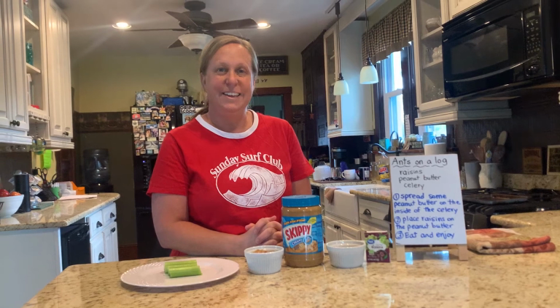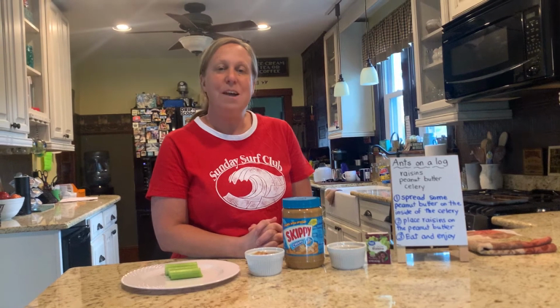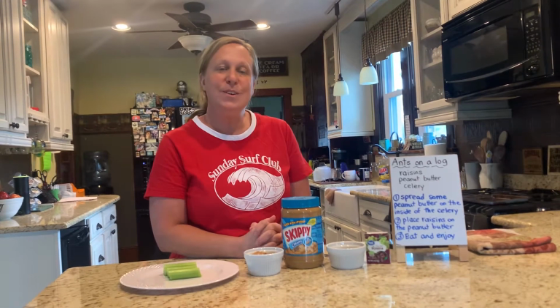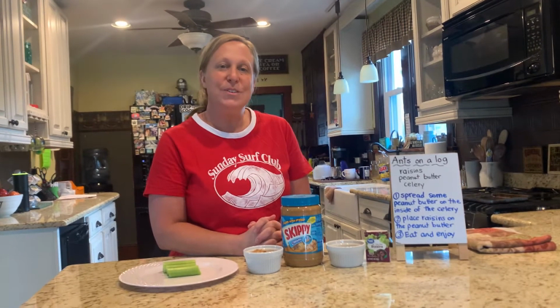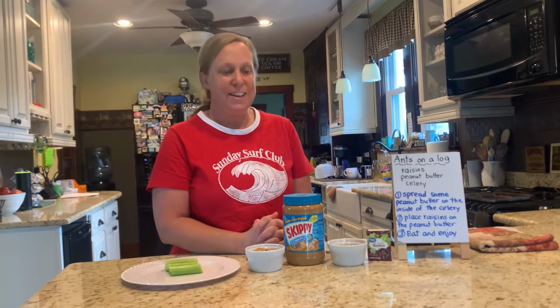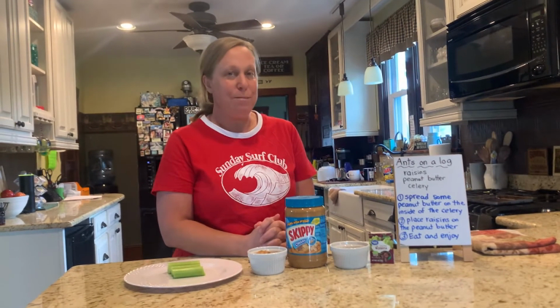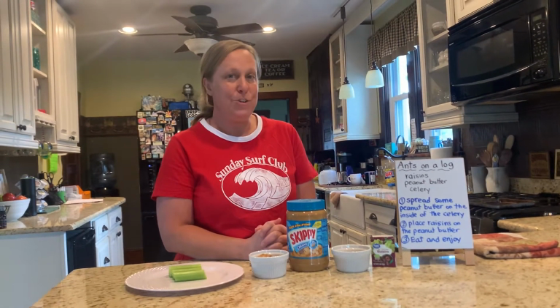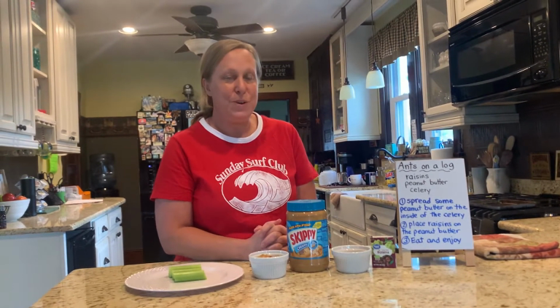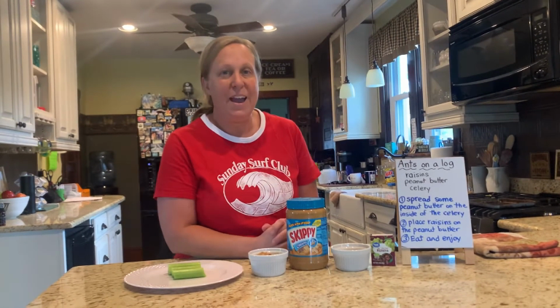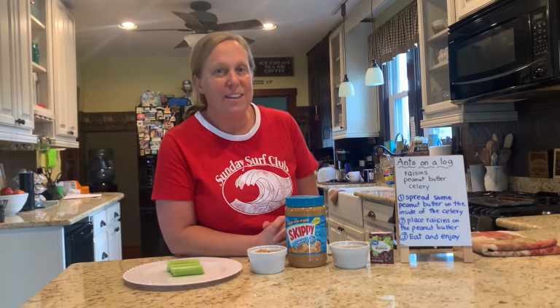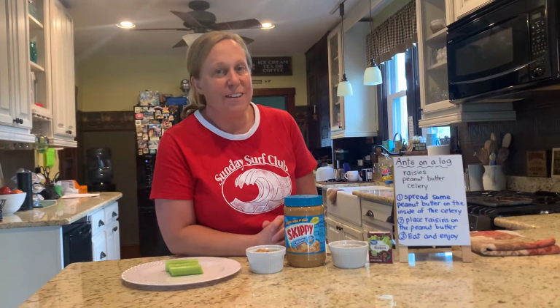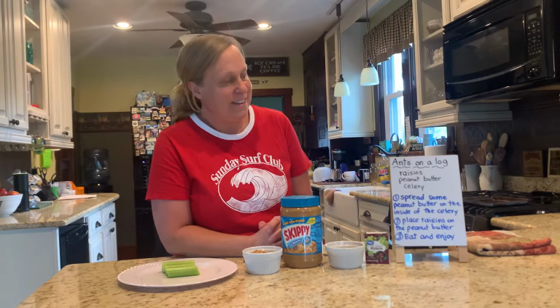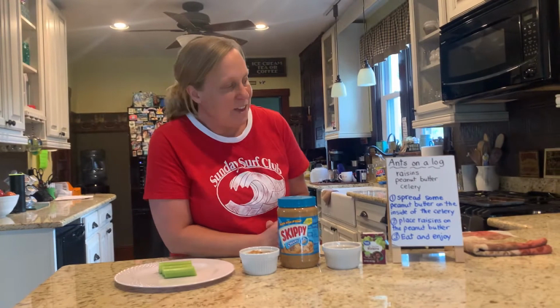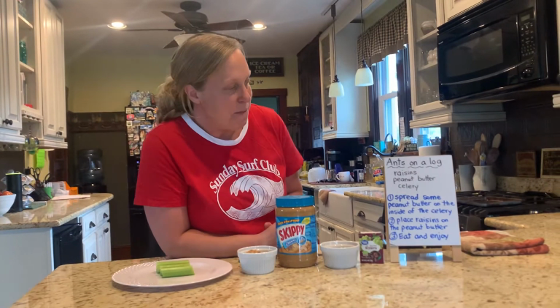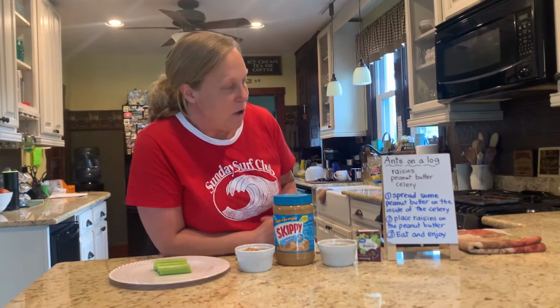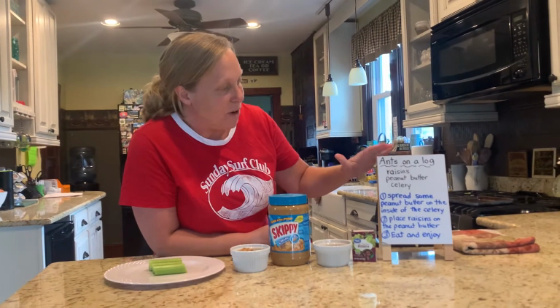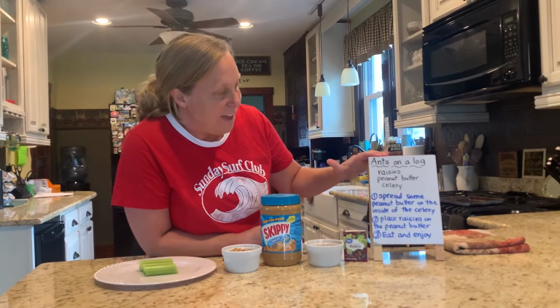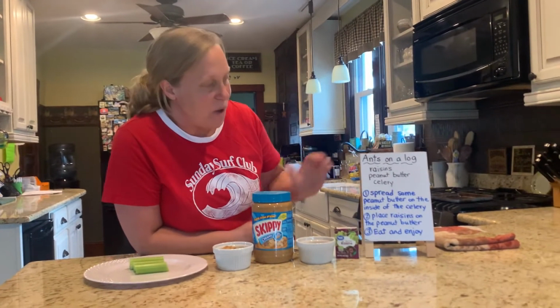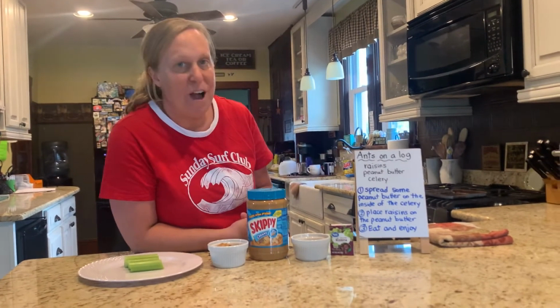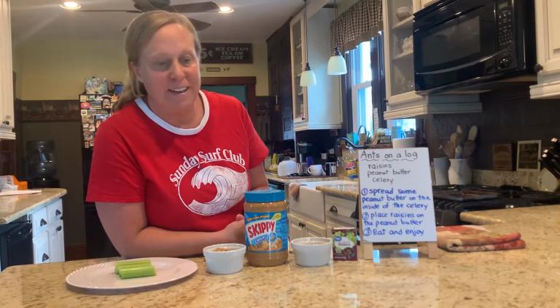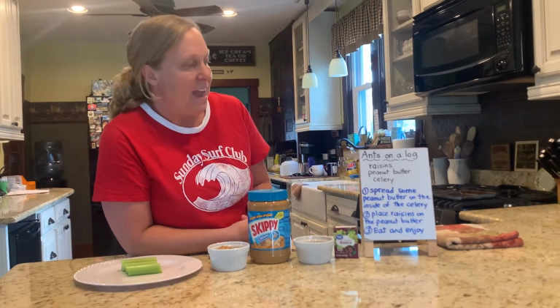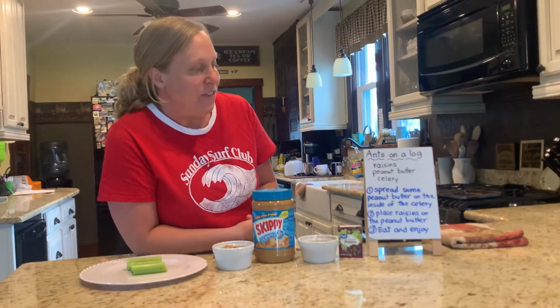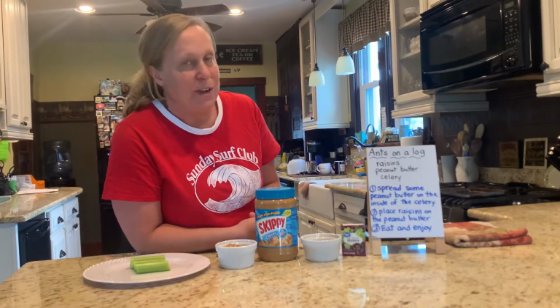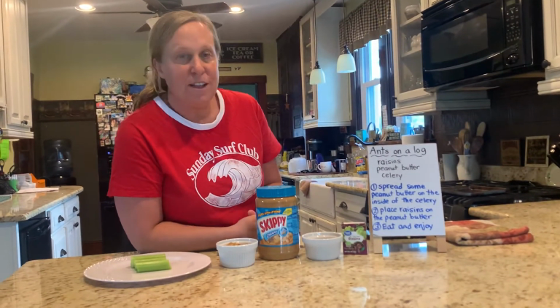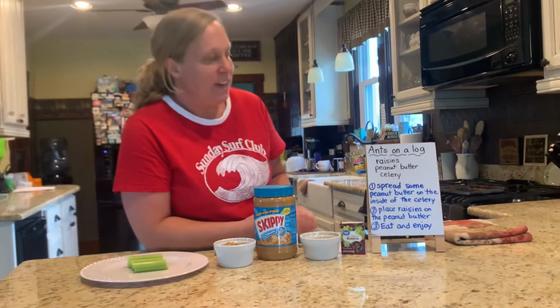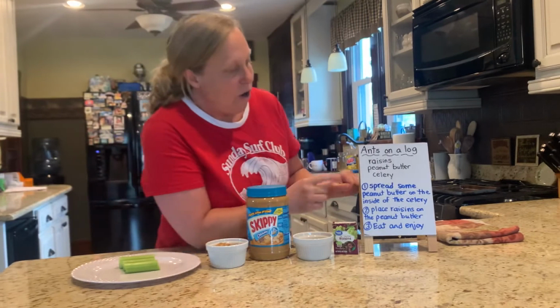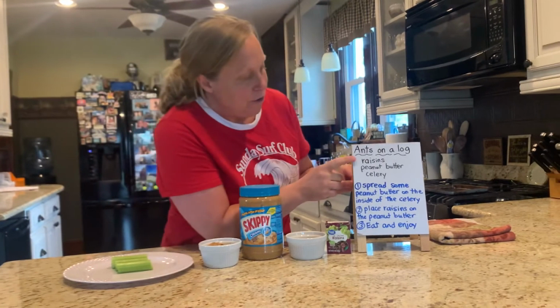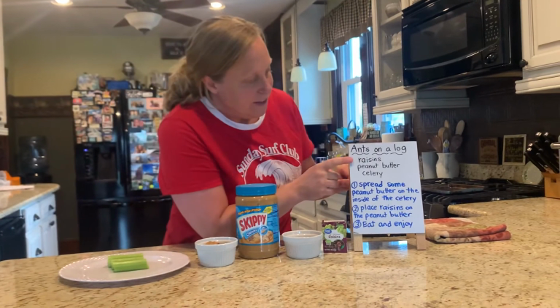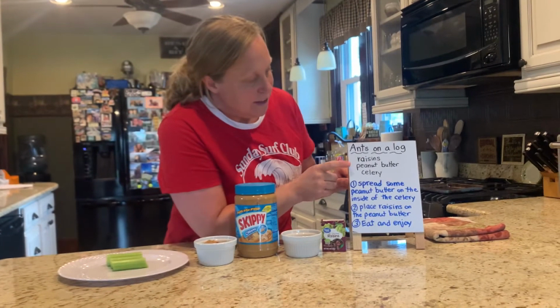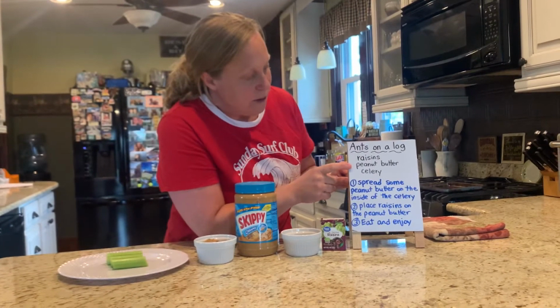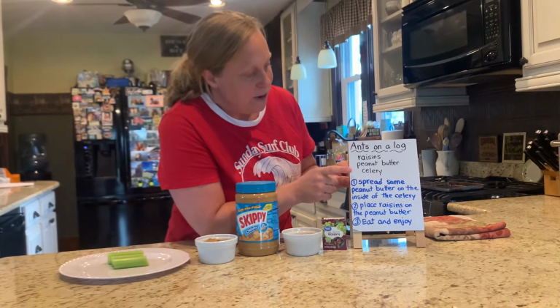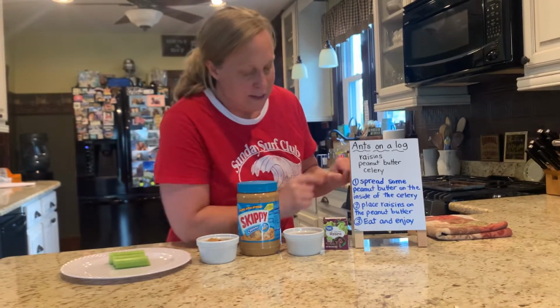Hi boys and girls. Today I'm going to show you an insect snack that you can make at home called Ants on a Log. And the ingredients that you're going to need are raisins, peanut butter, and celery.